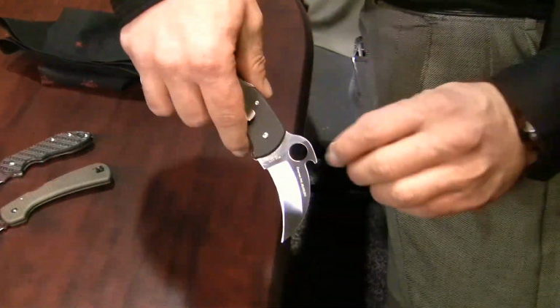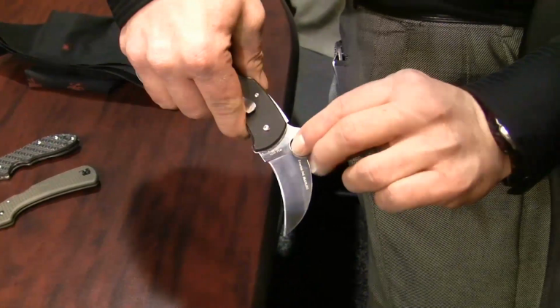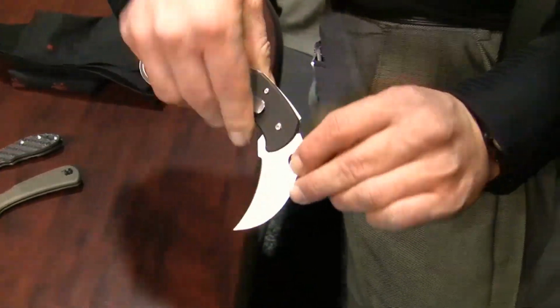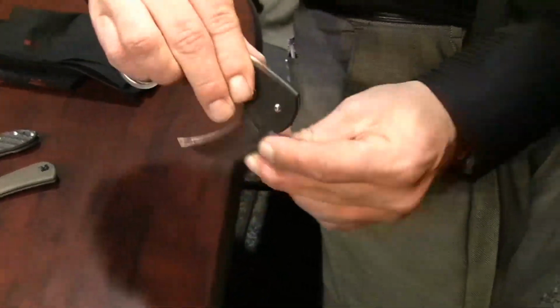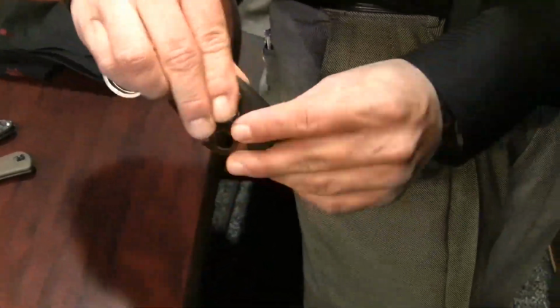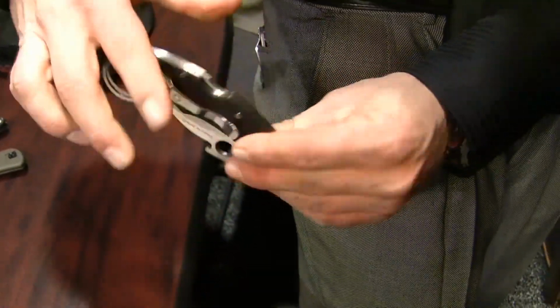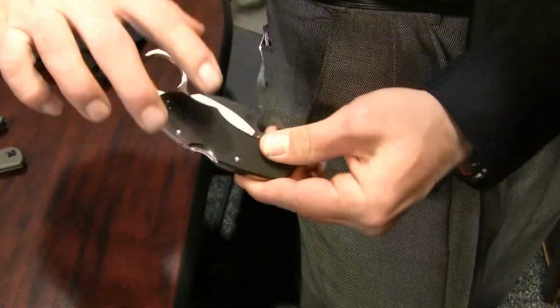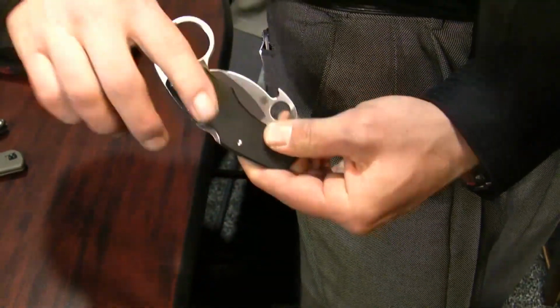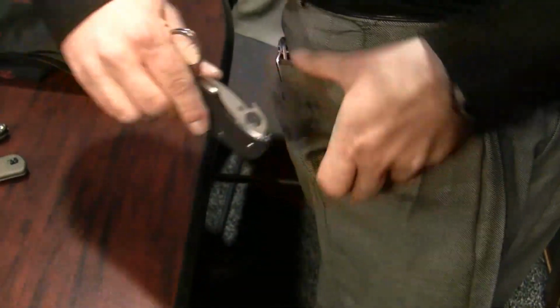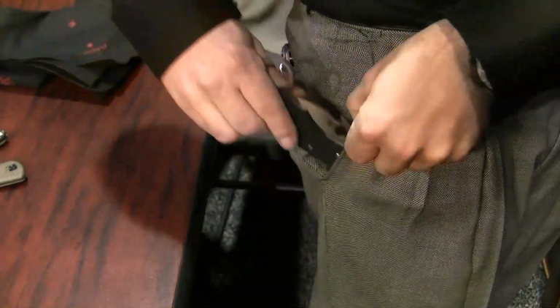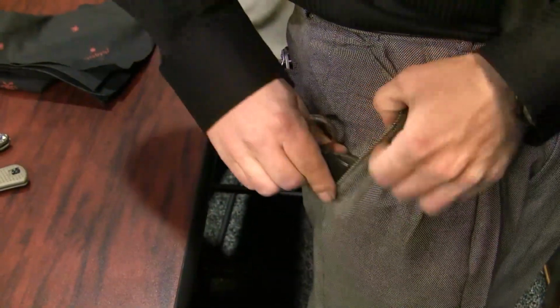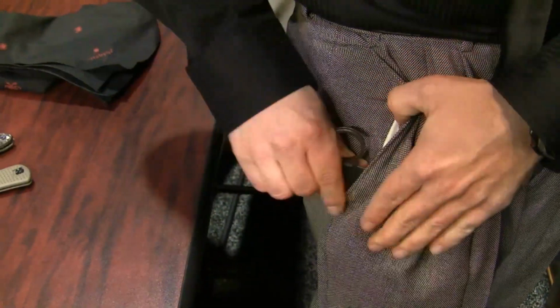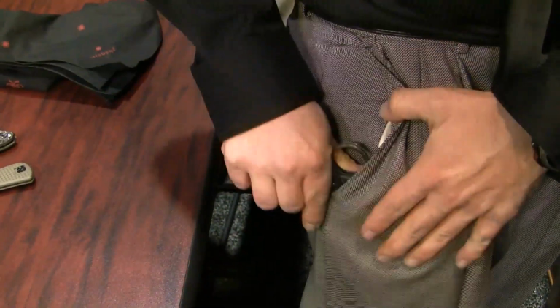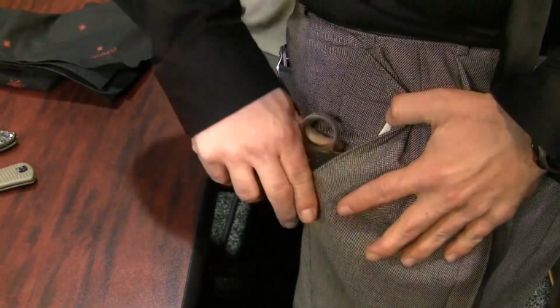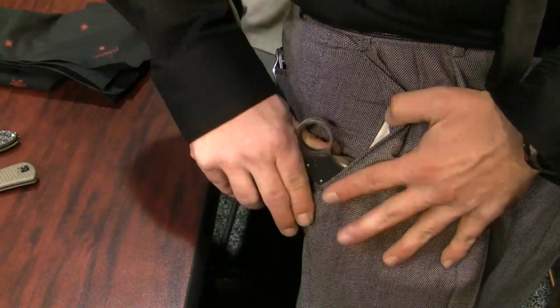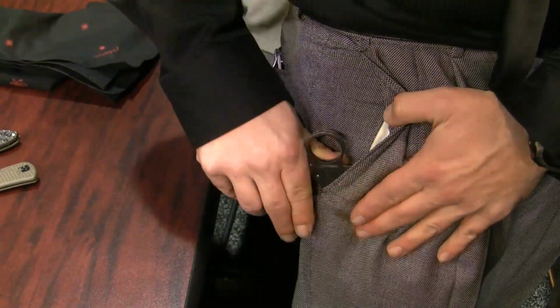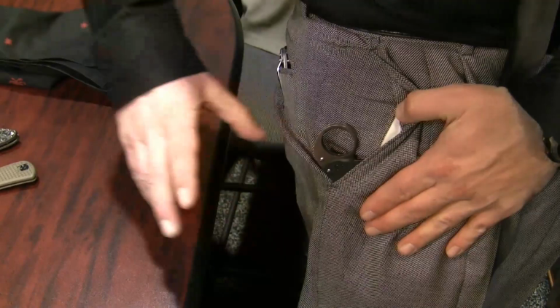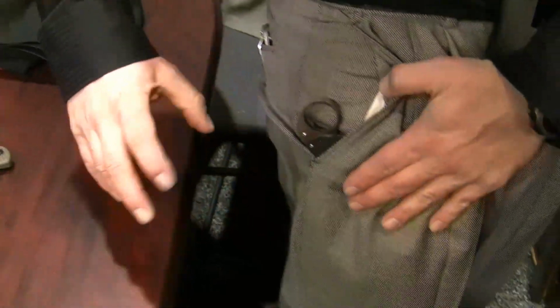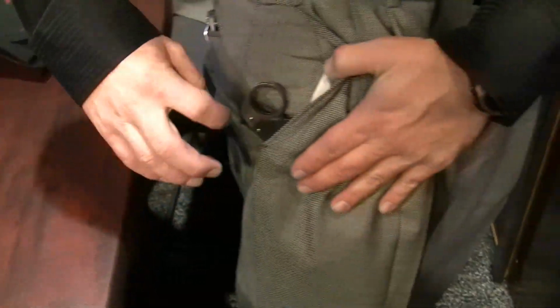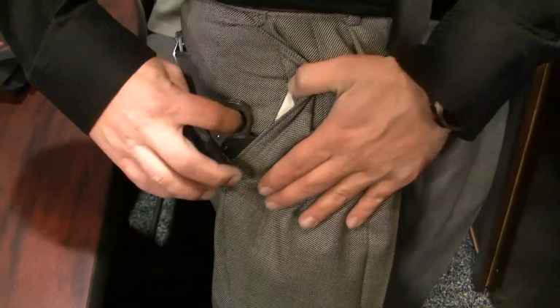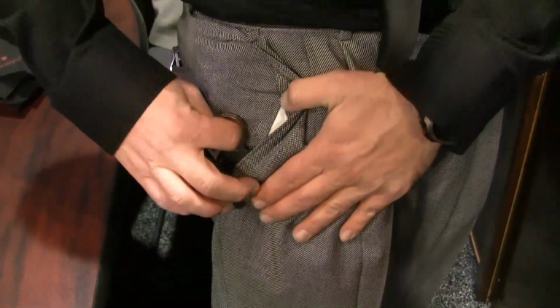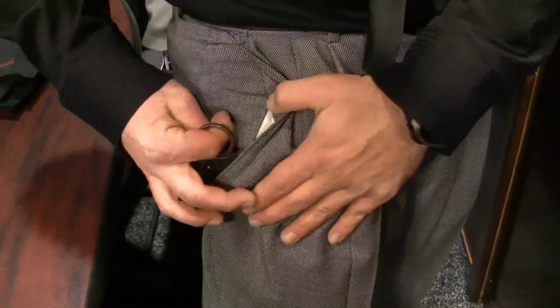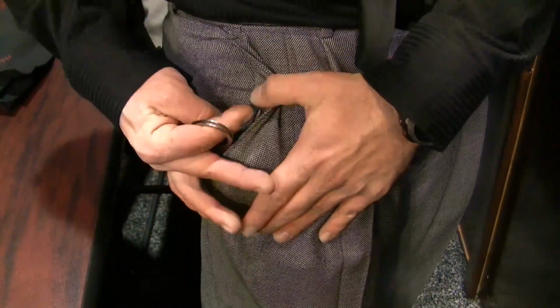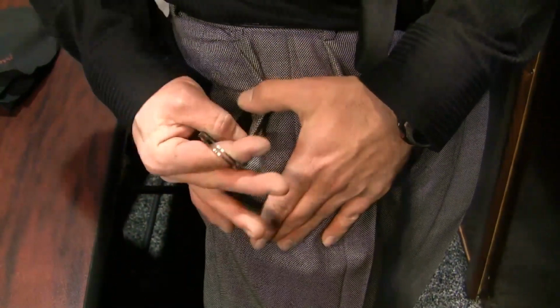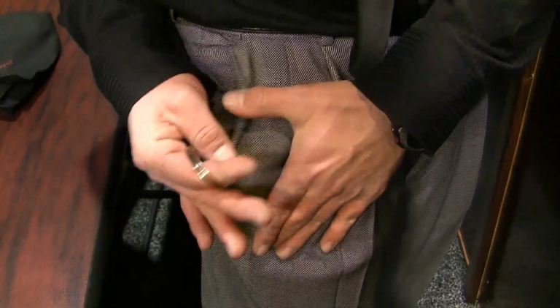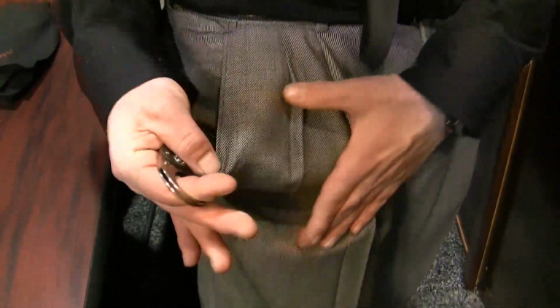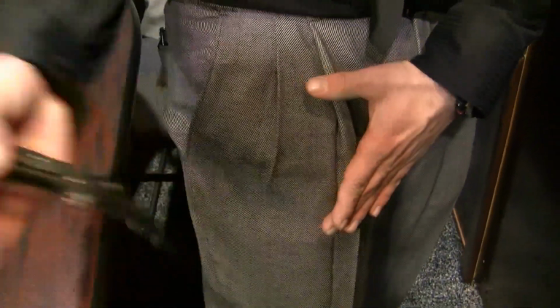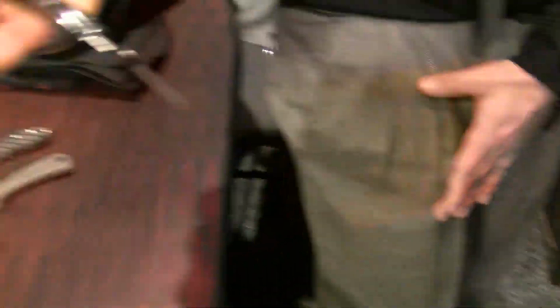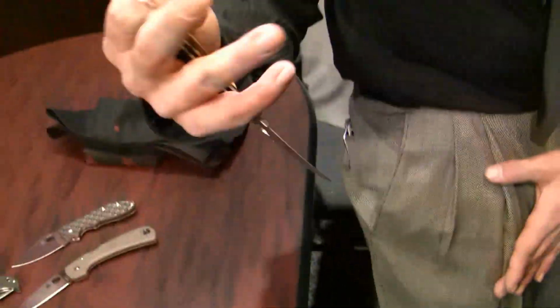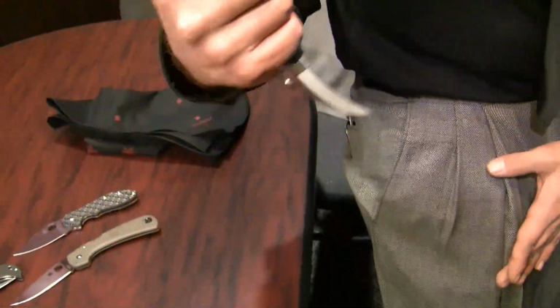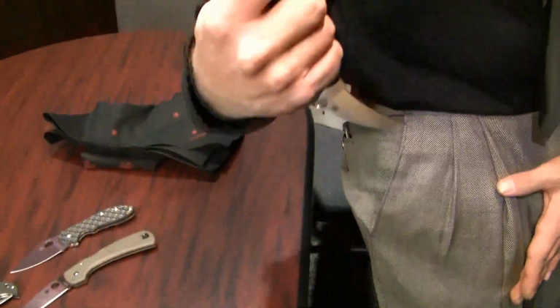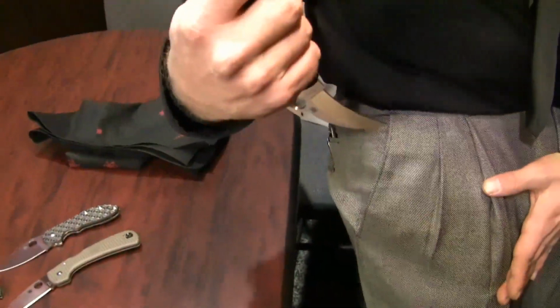If you reverse that clip, the hole will also stick out so that you can drop your forefinger in and wave off the front, and it will open.